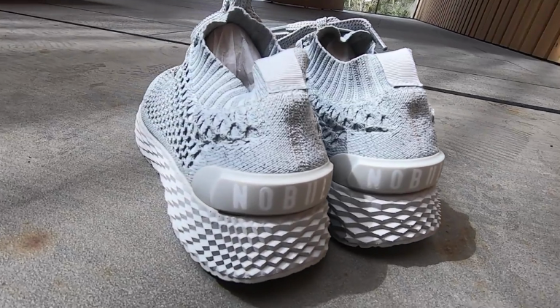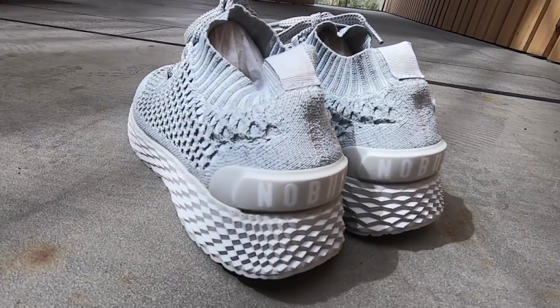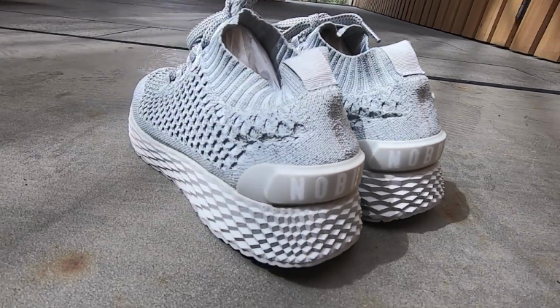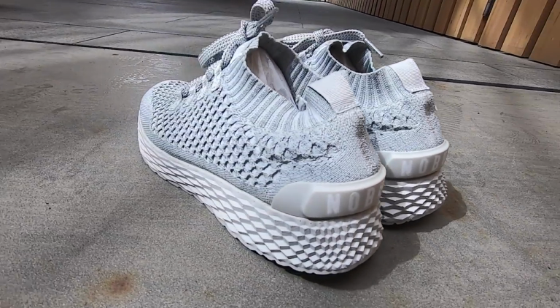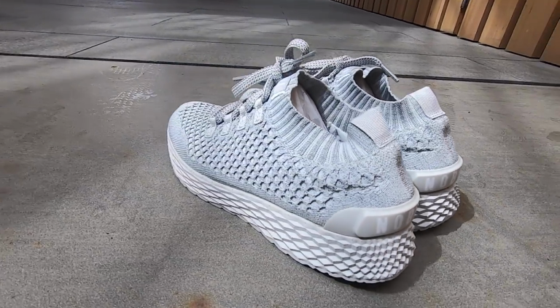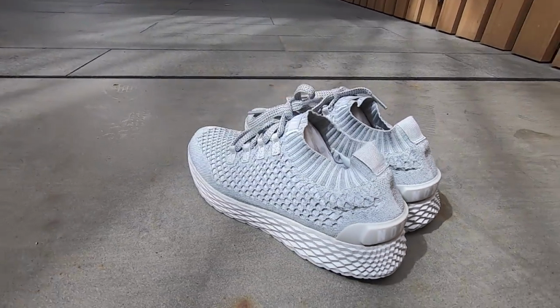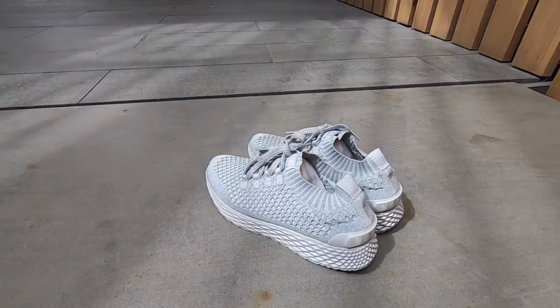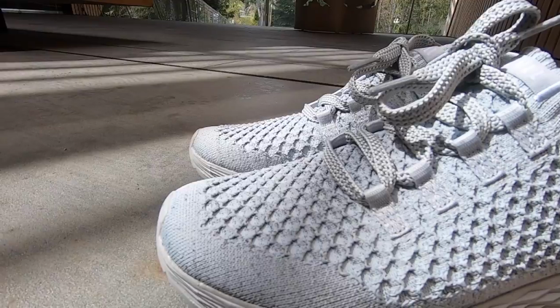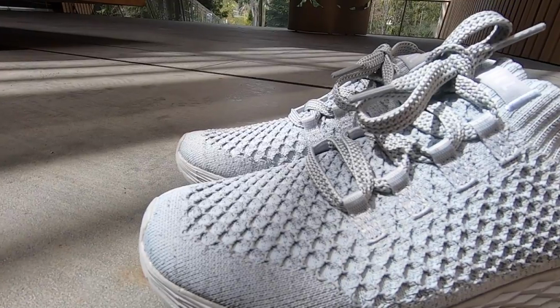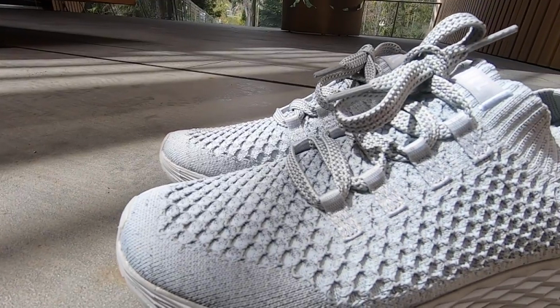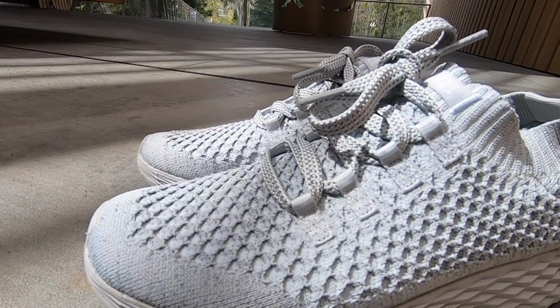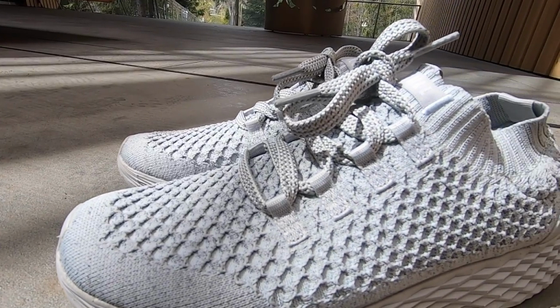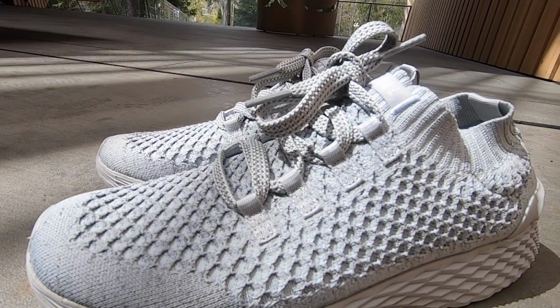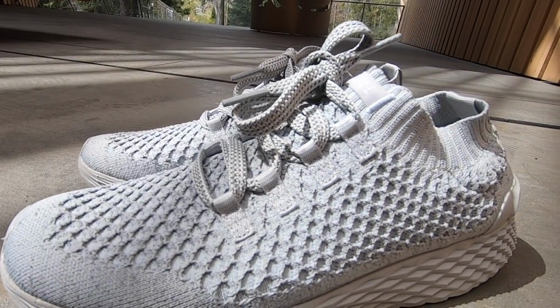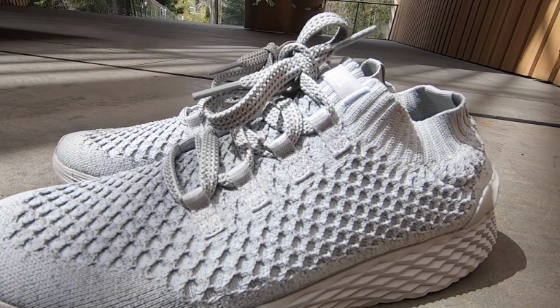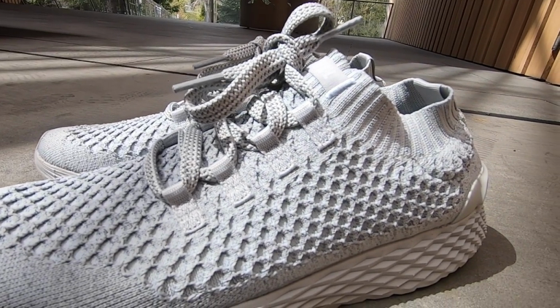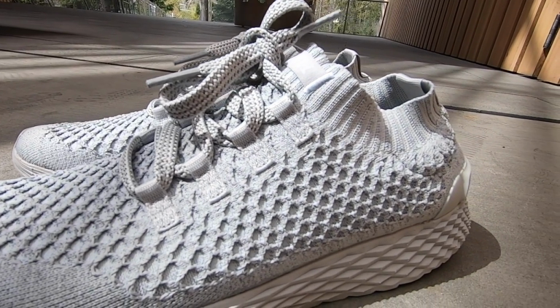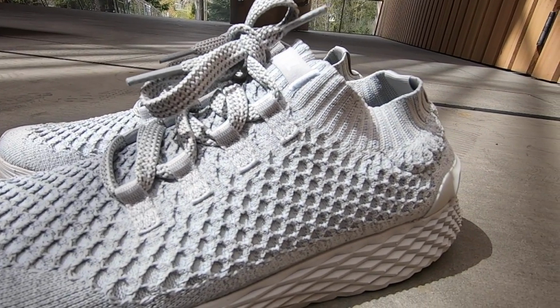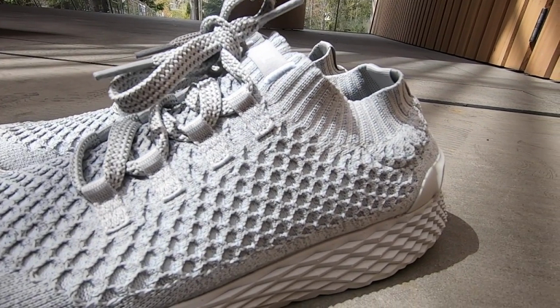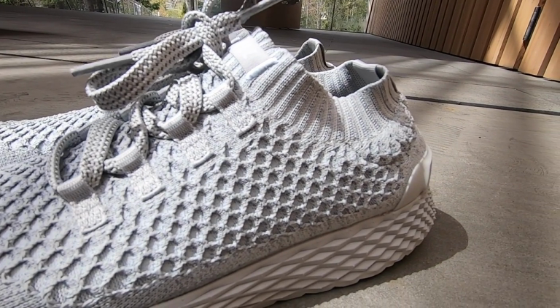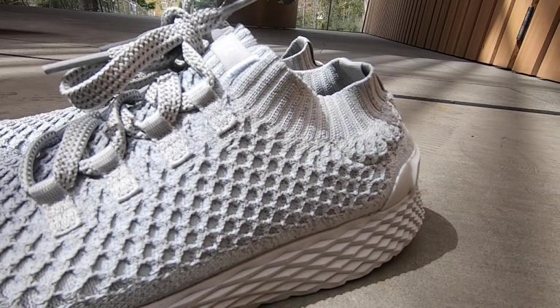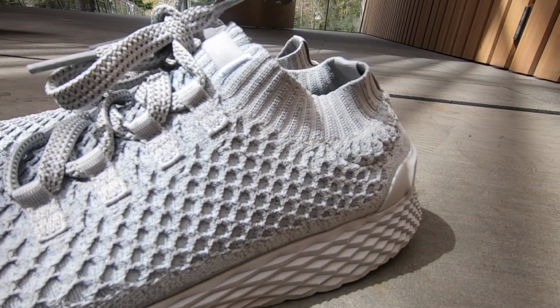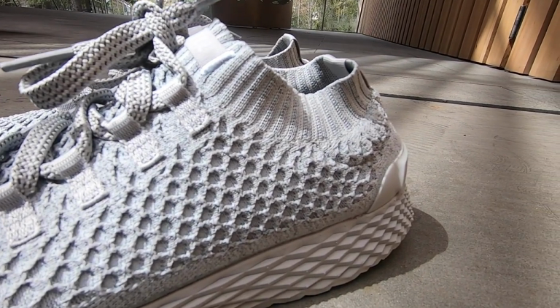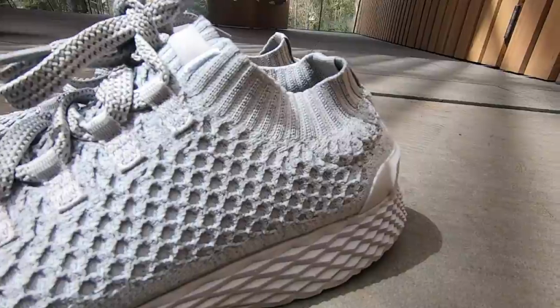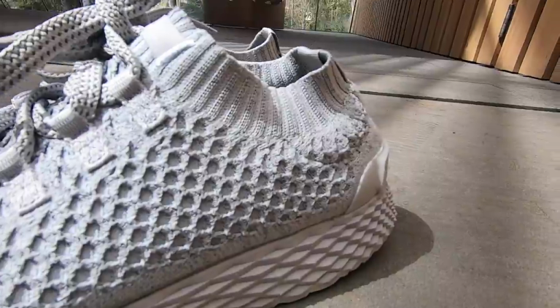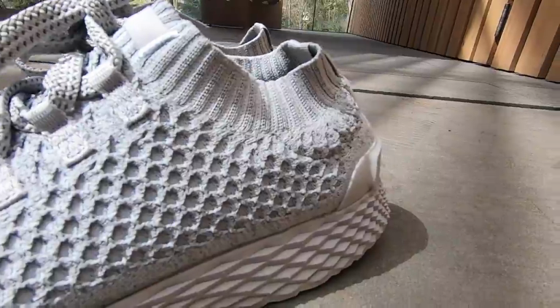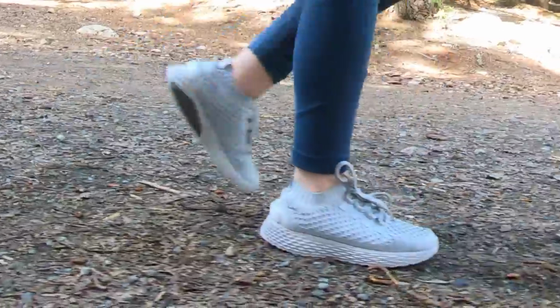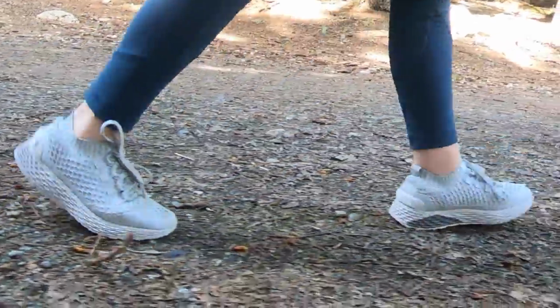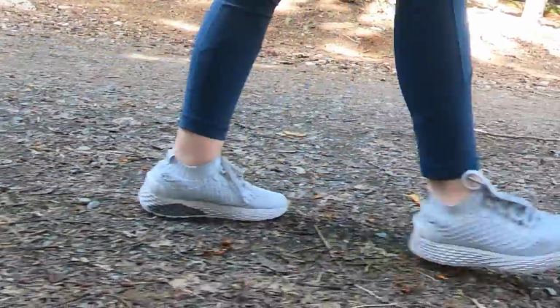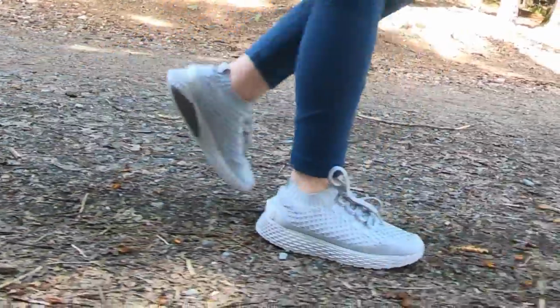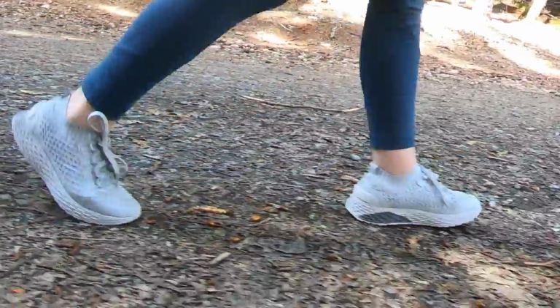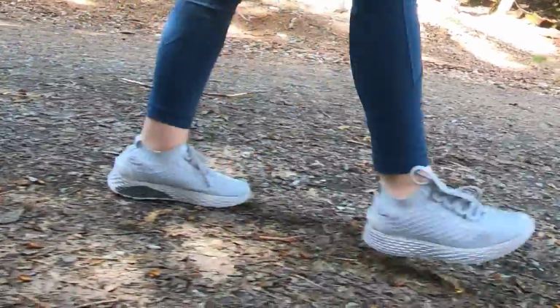I appreciate the modest look of the shoe, but I also like the knit texture to the mesh material, which also adds a unique element that makes the shoe stand out in its modesty.